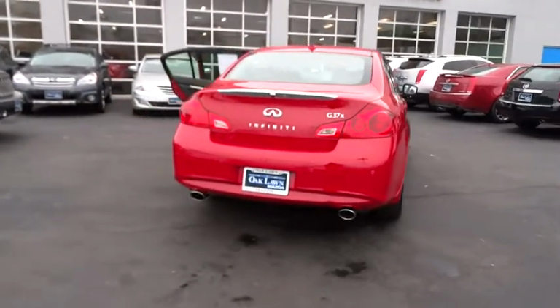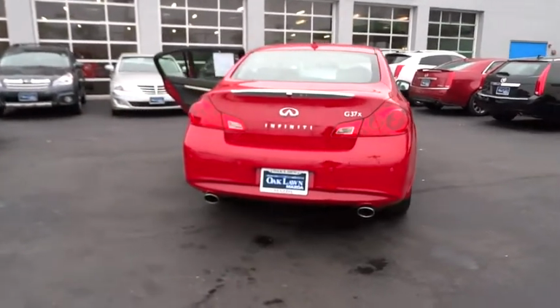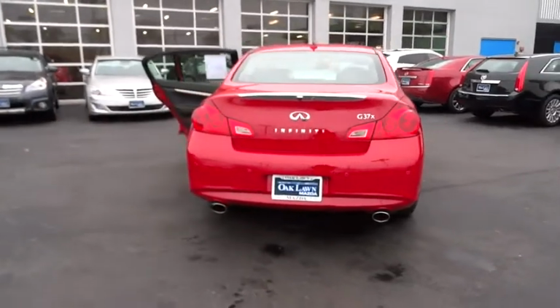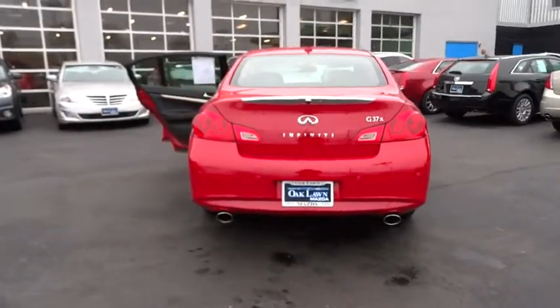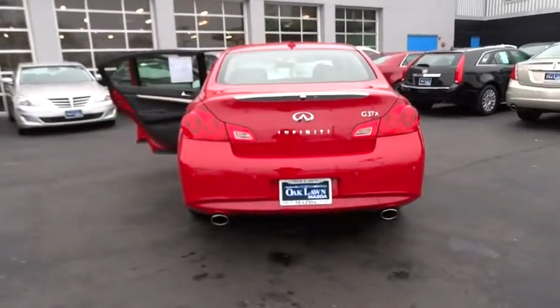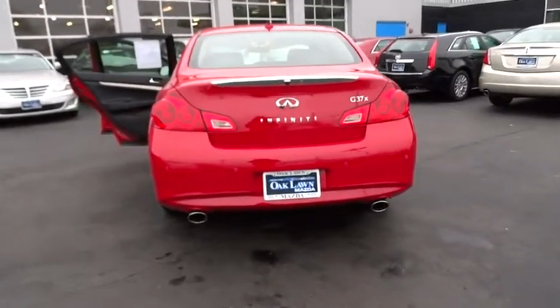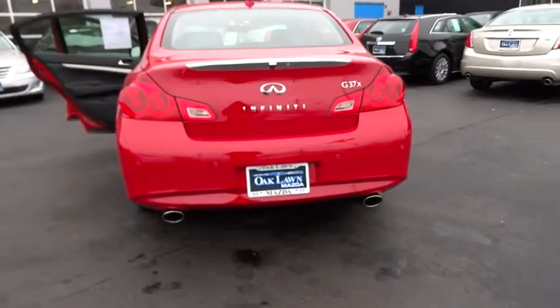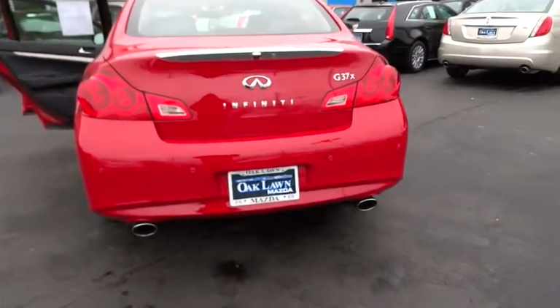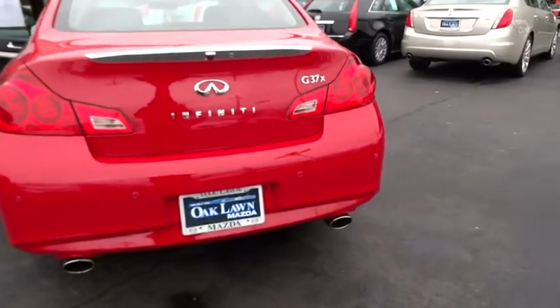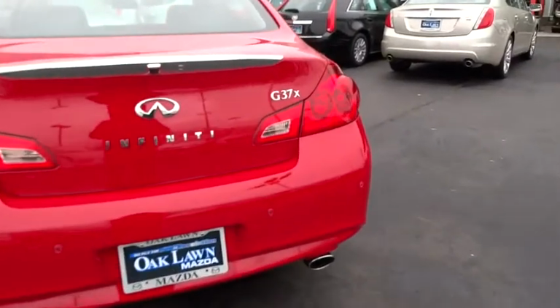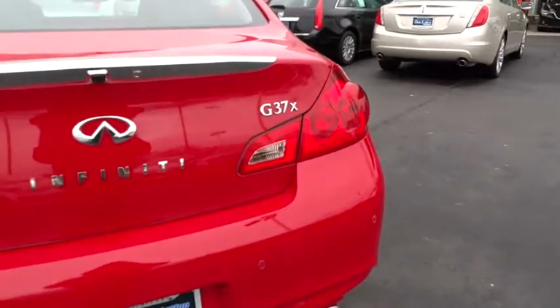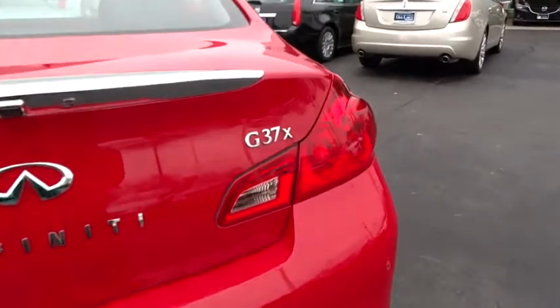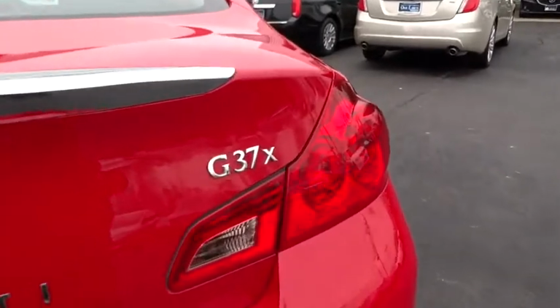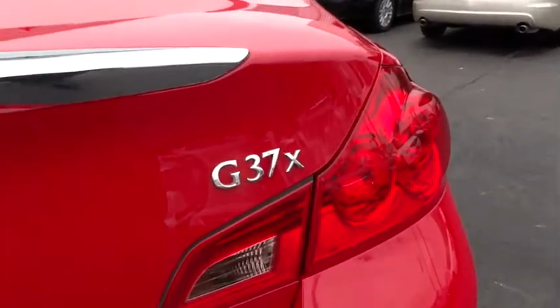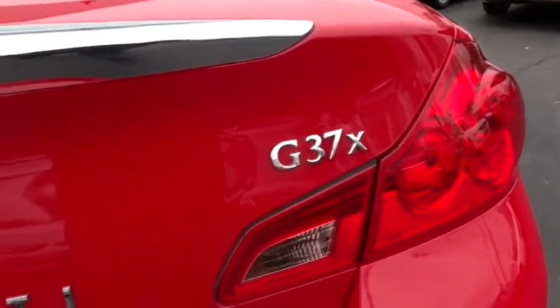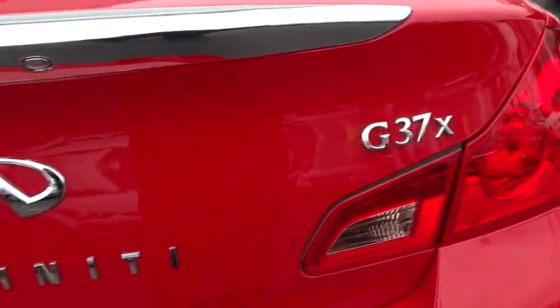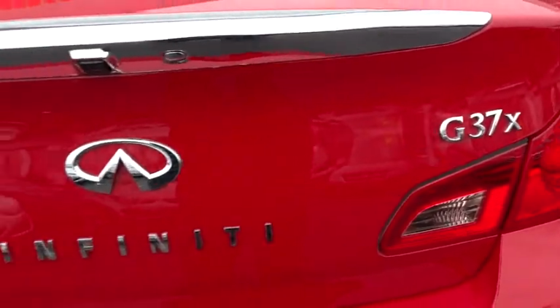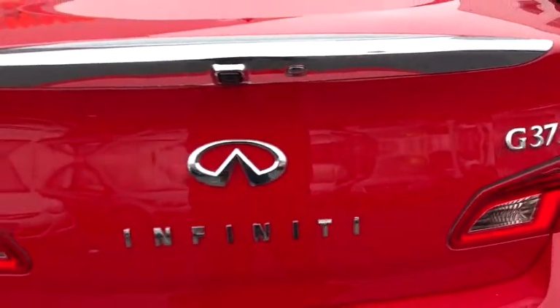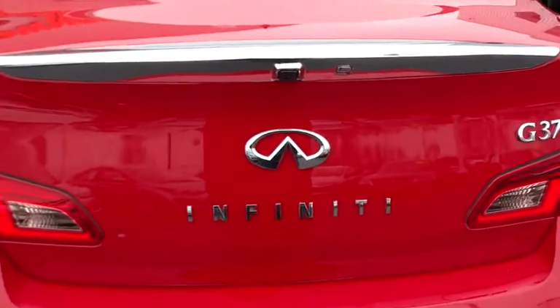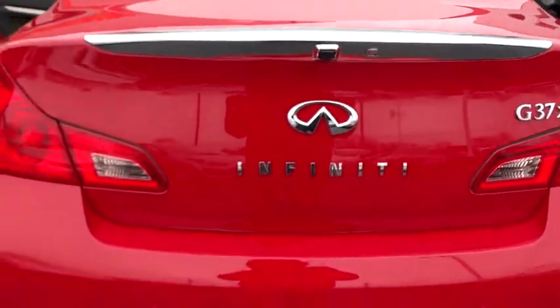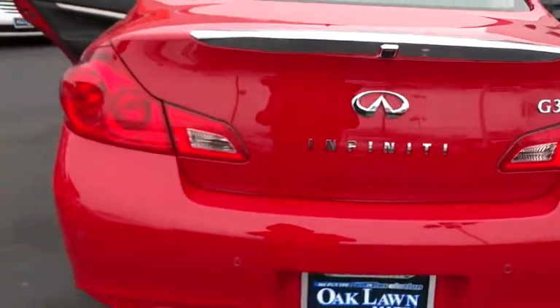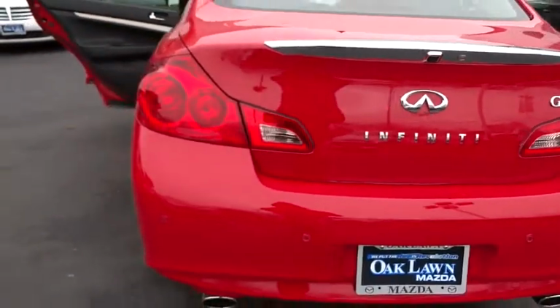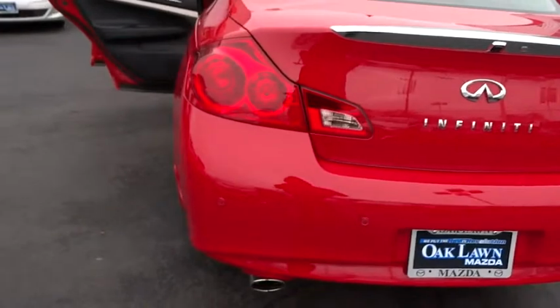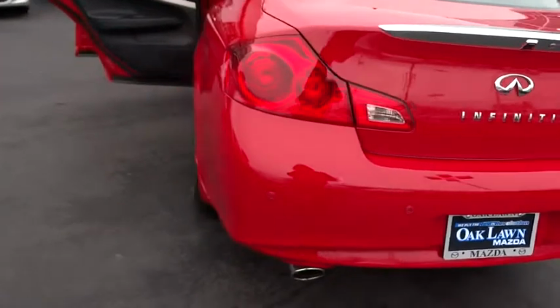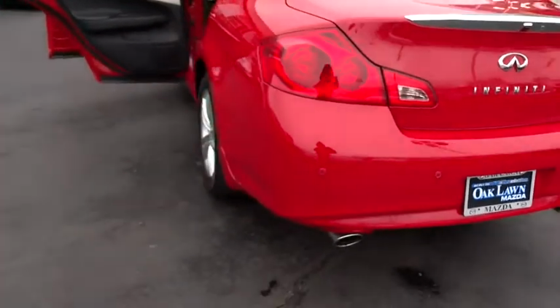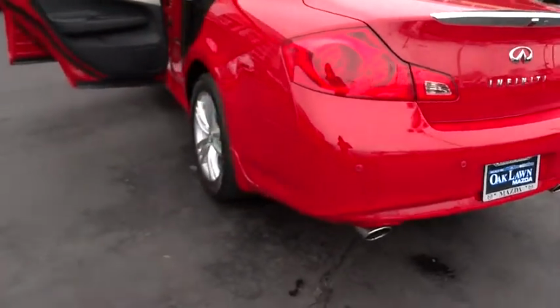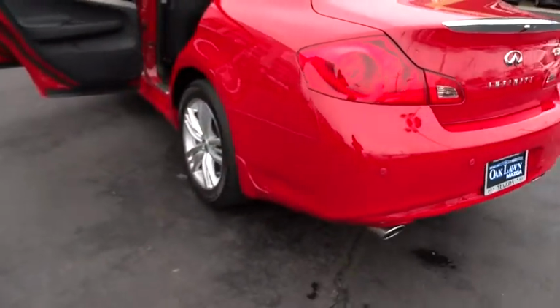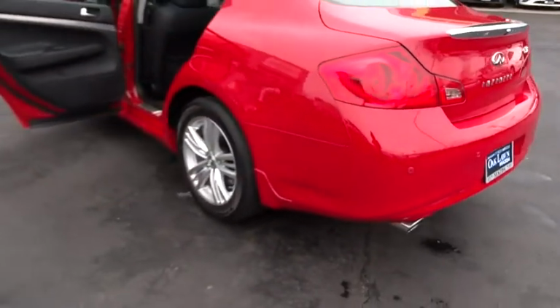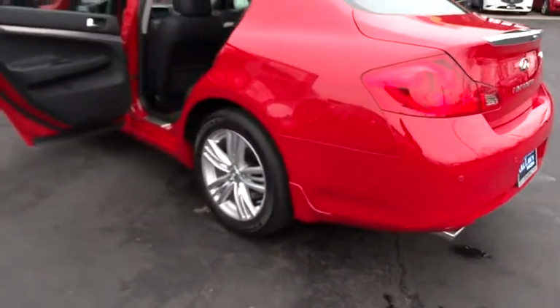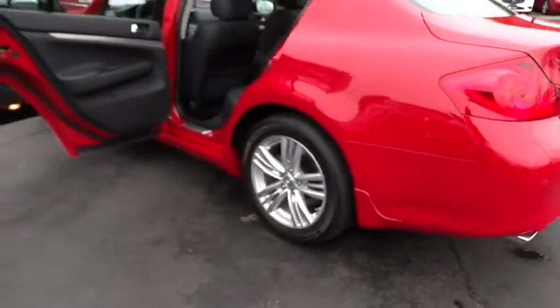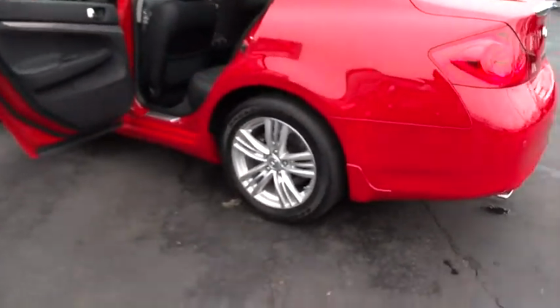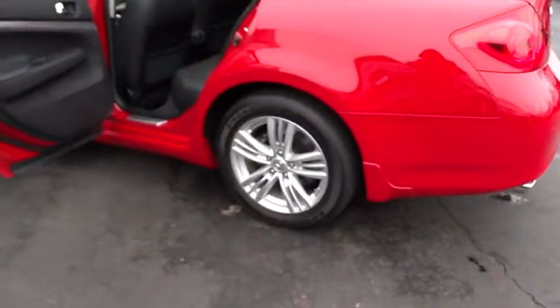Emergency Trunk Release, Rear Reading Lamps, Map Lights, Door Pockets, Tilt Steering Wheel, Aluminum Kickplates, HID Headlights, Tire Pressure Monitoring System, Four-Piece Floor Mat Set.